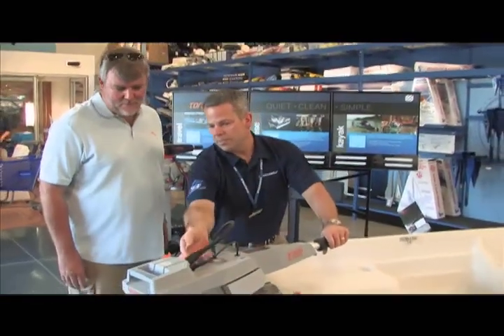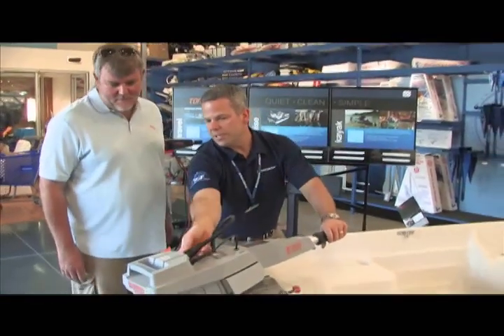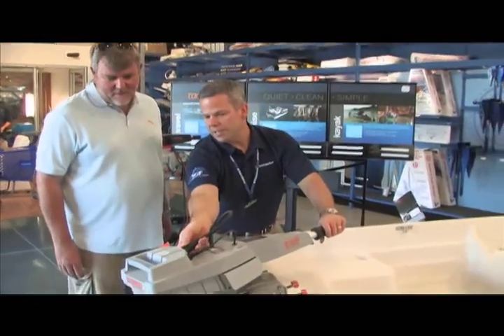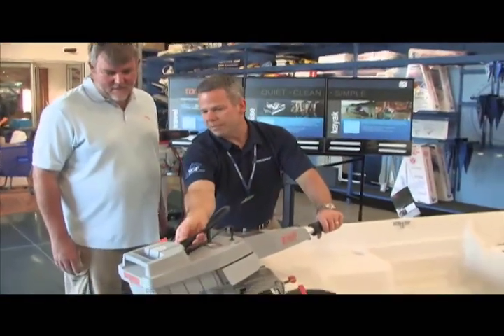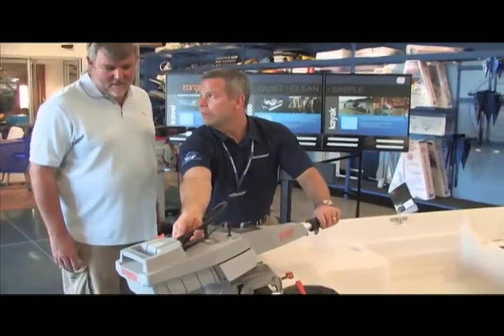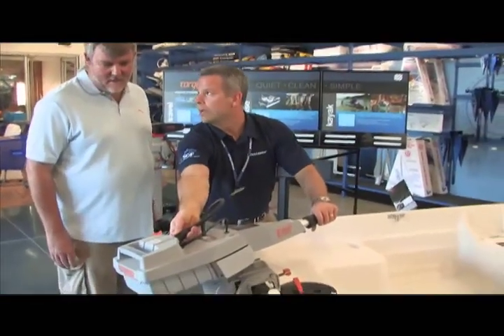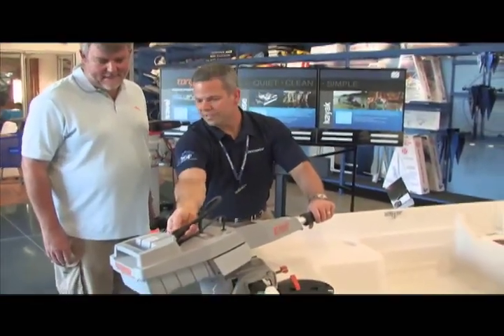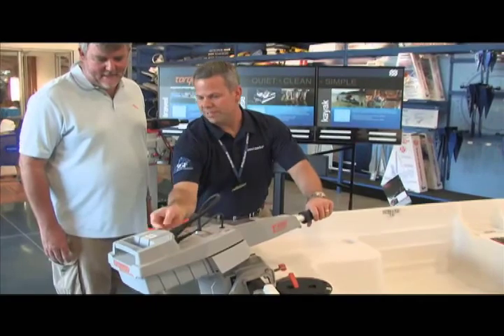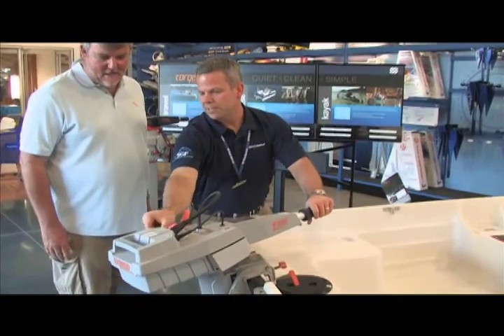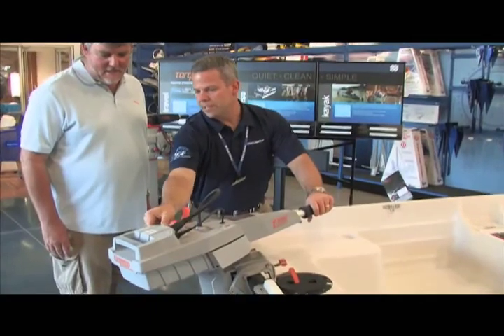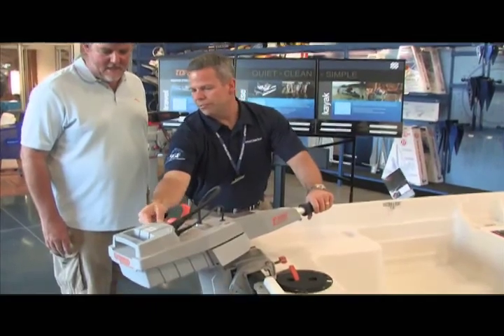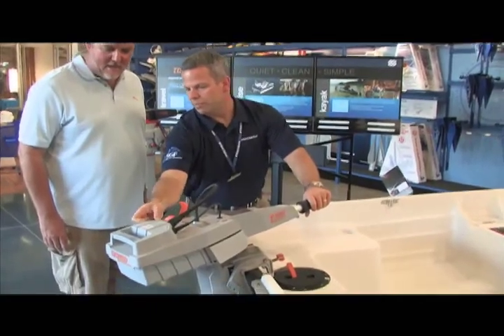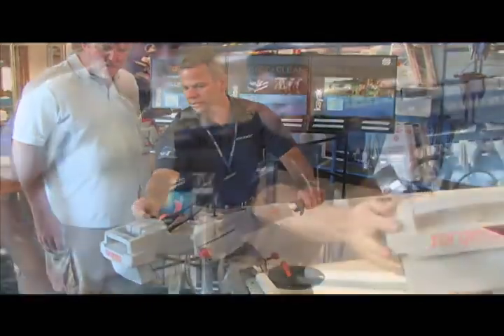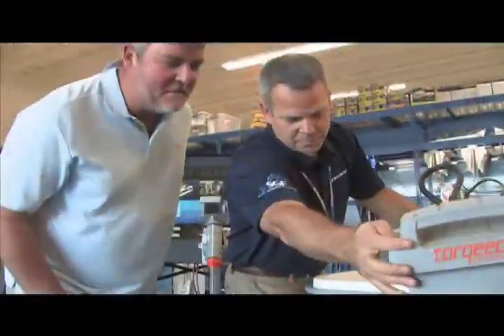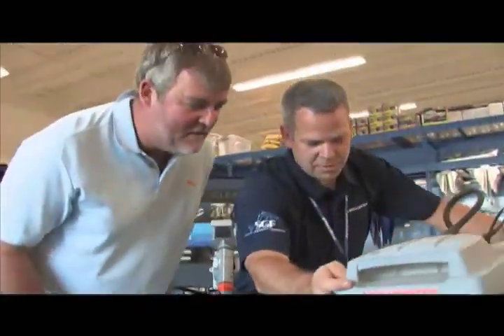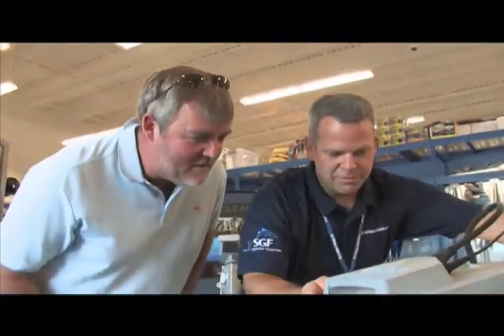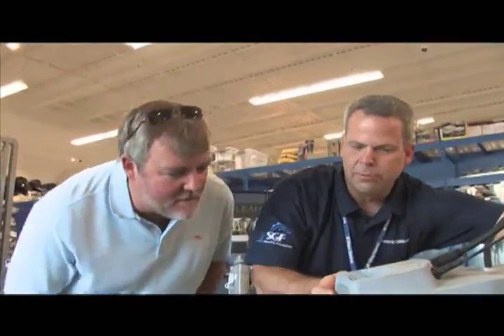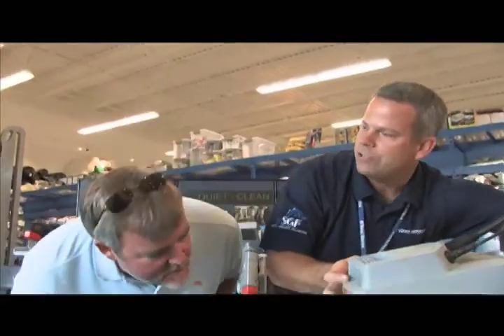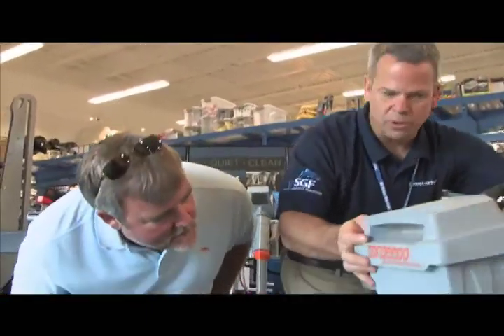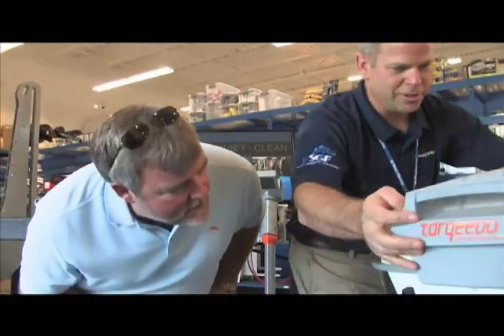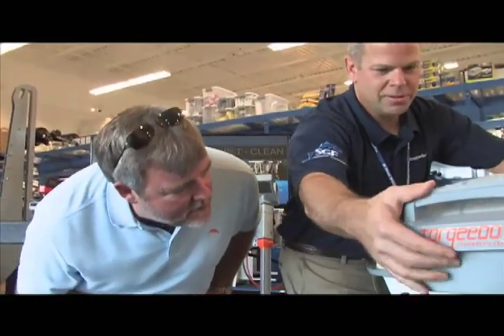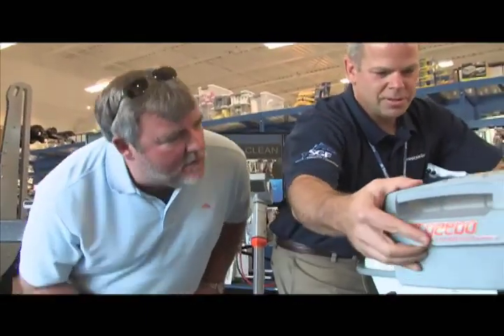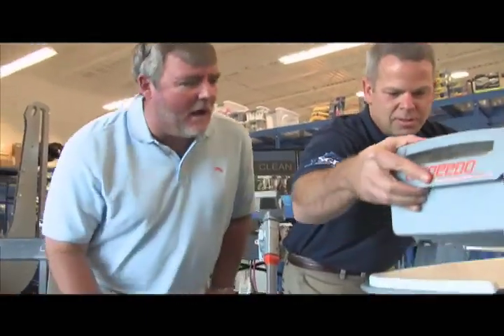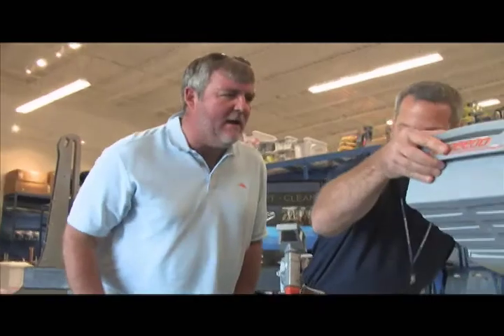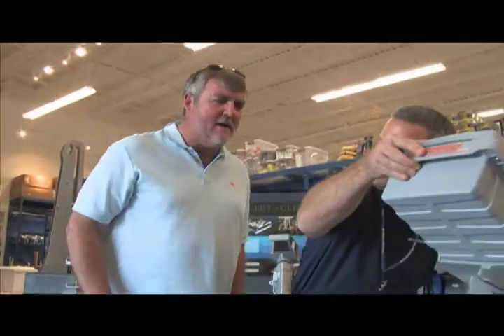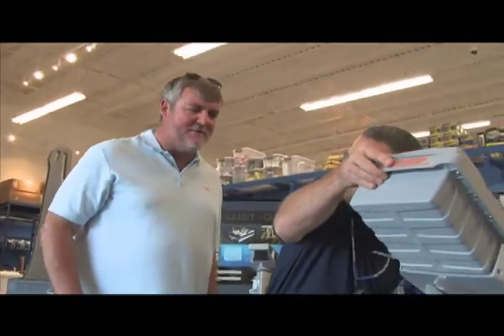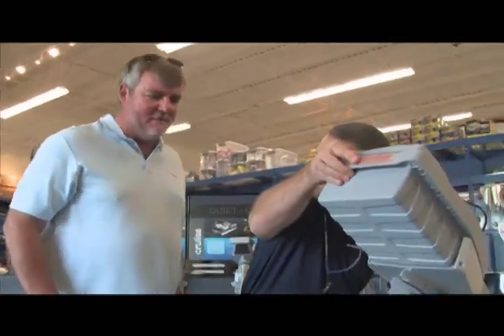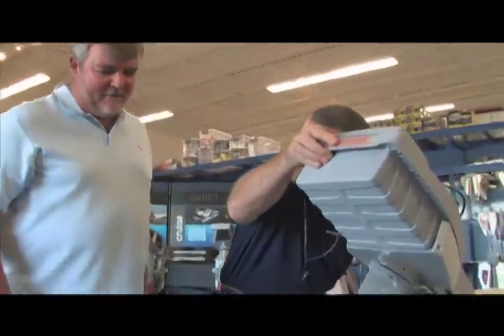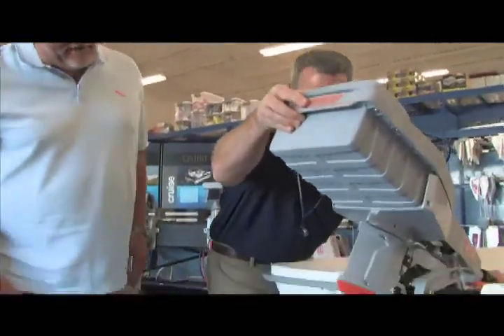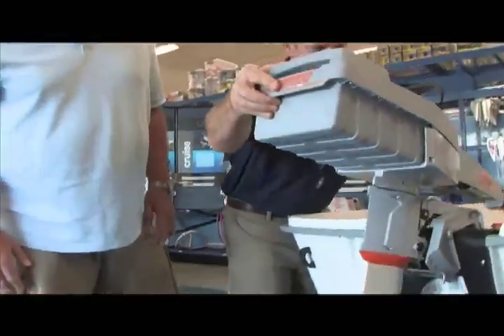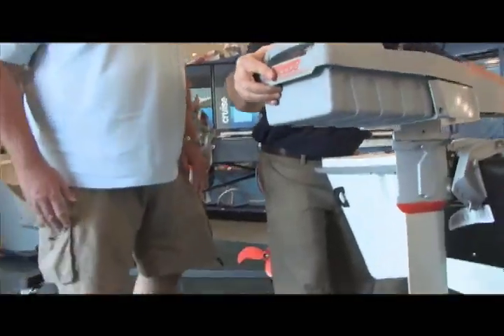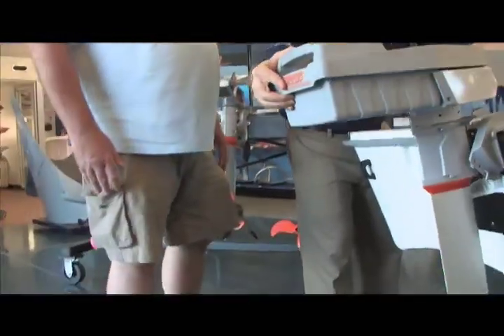The Torqeedo Travel is one of the best-selling outboards in its class. It can be easily stored and transported, it's clean and green, and people love it. From my point of view, if you want the coolest small outboard, this is it.